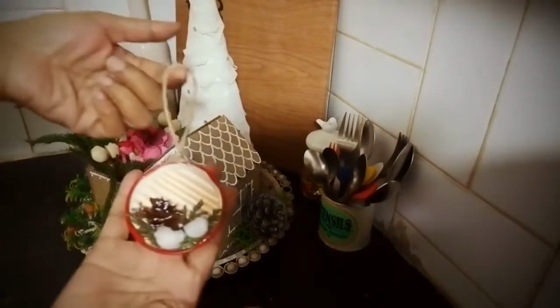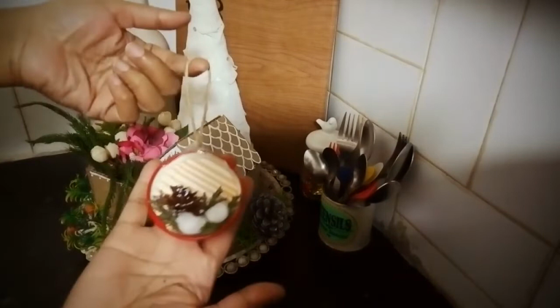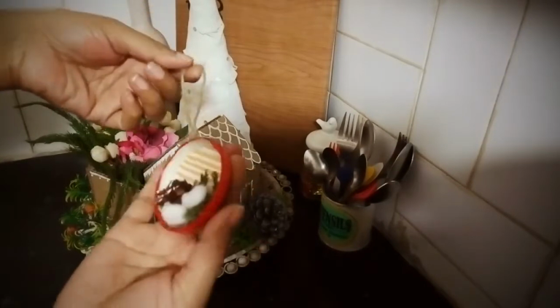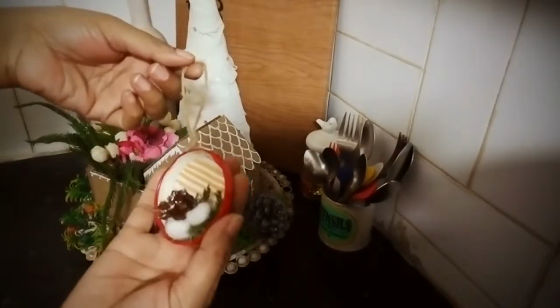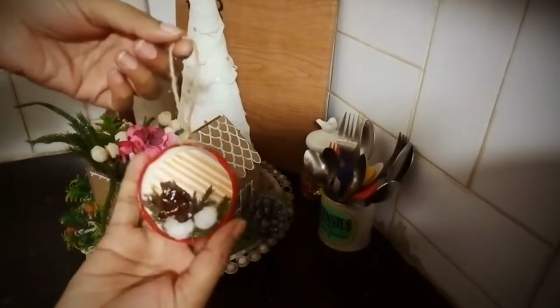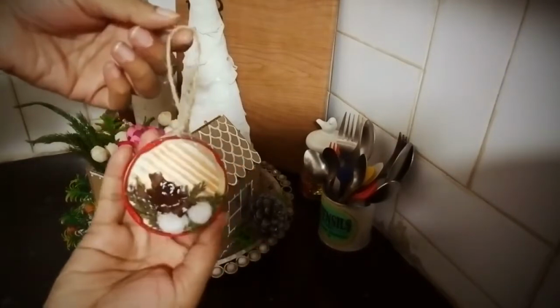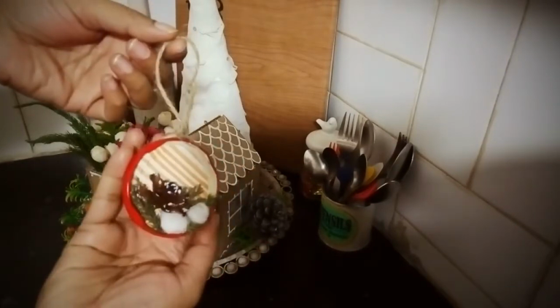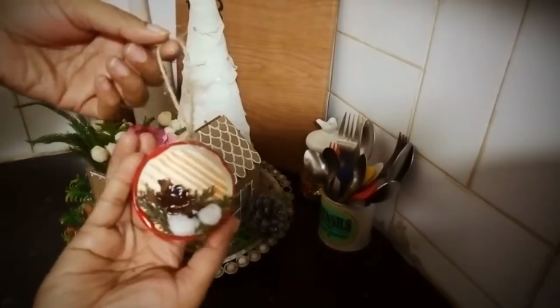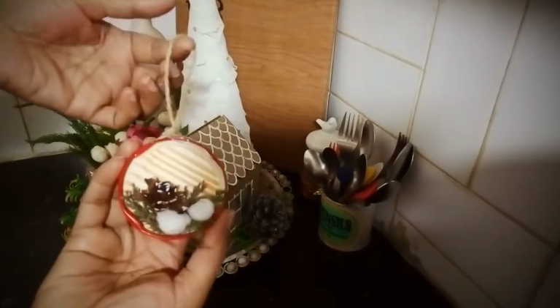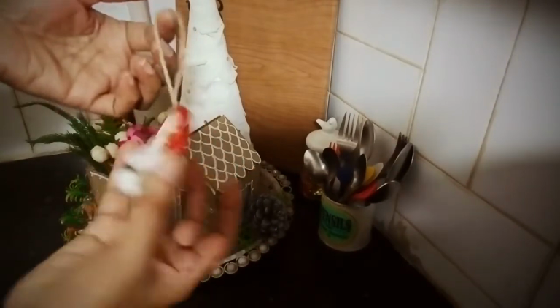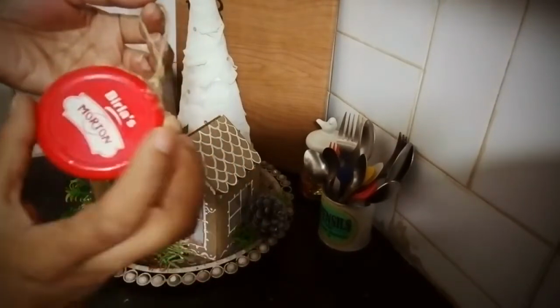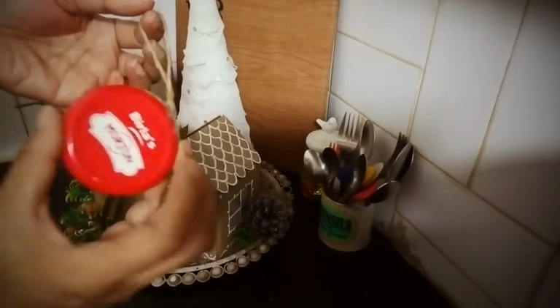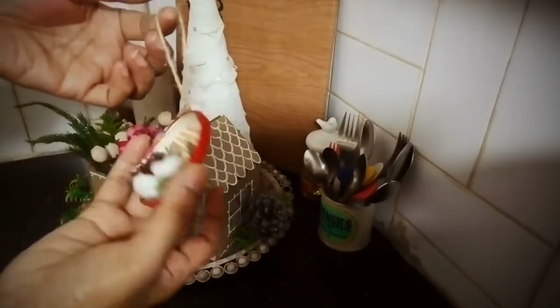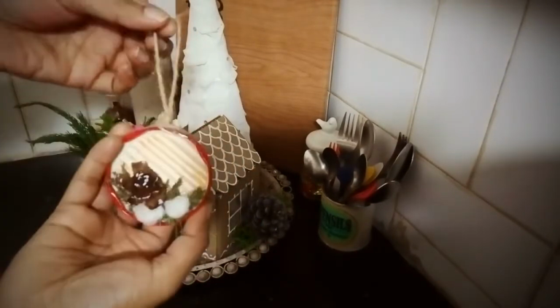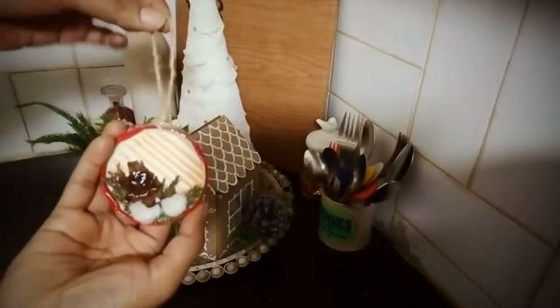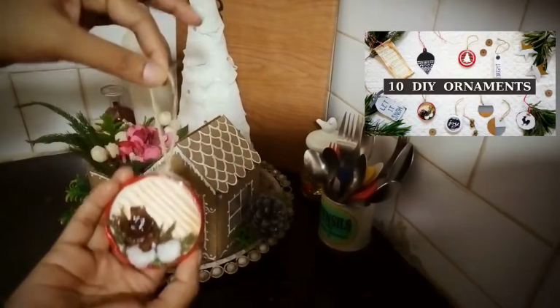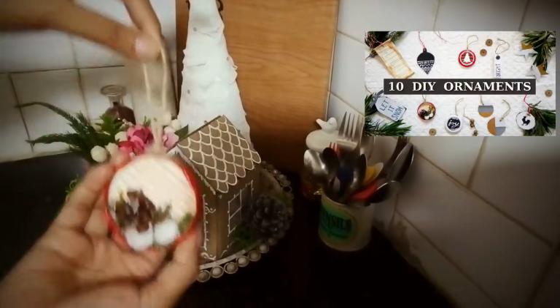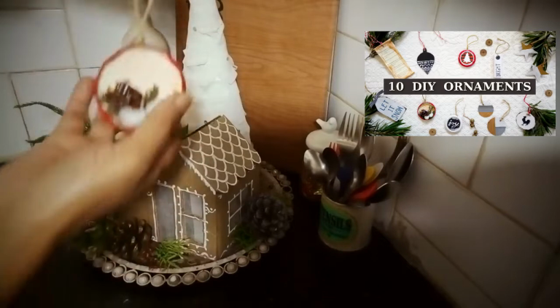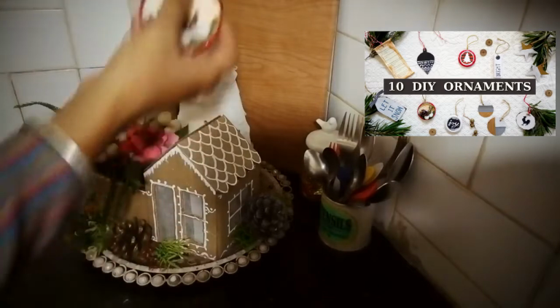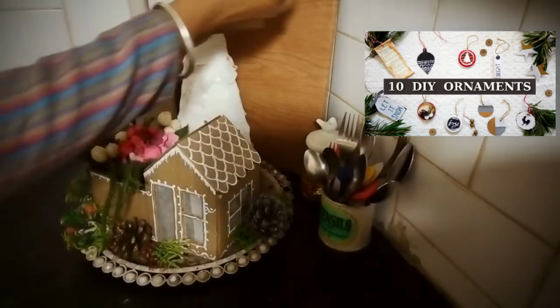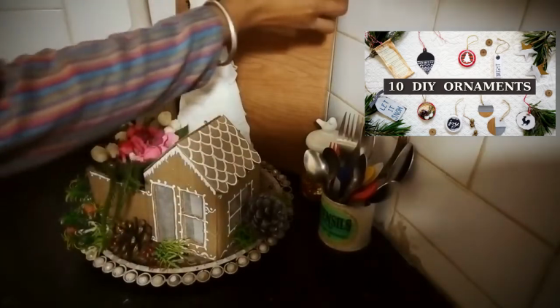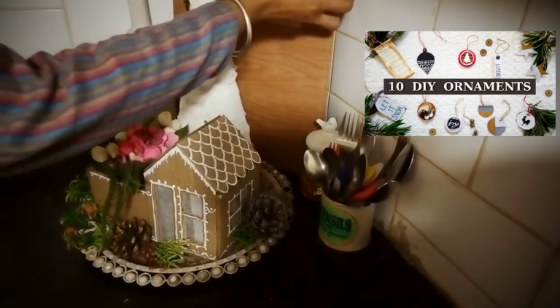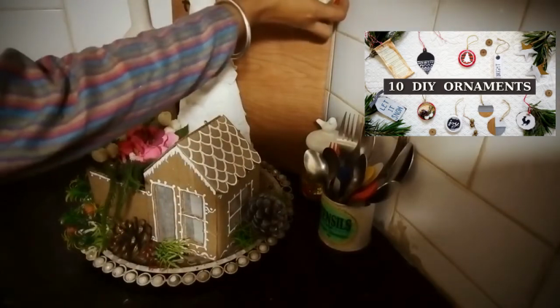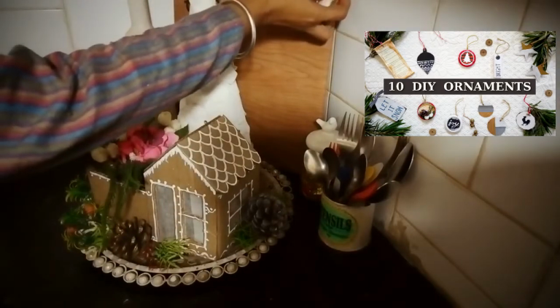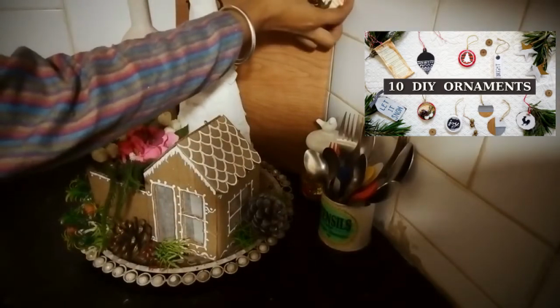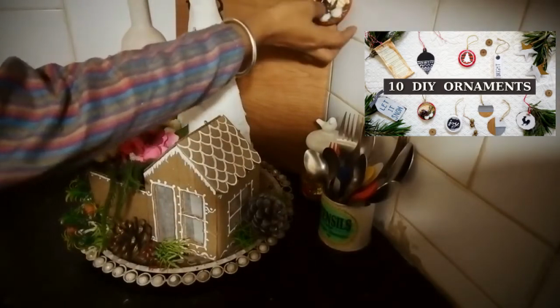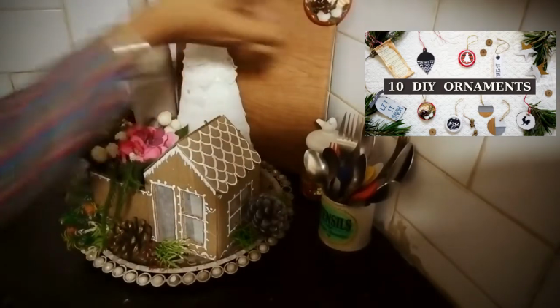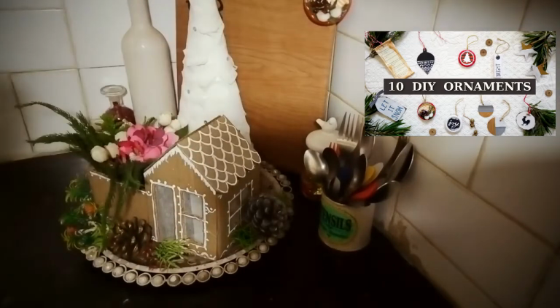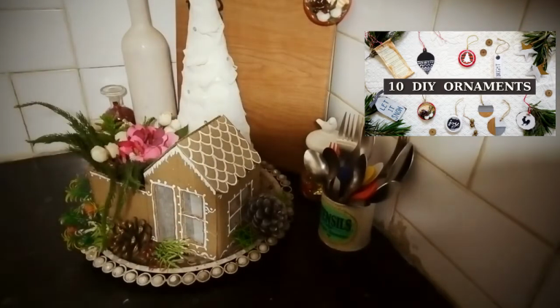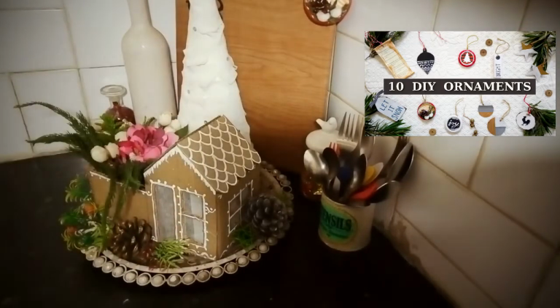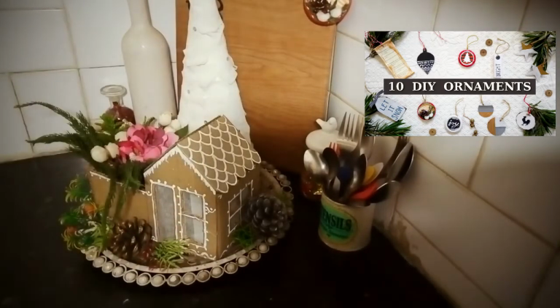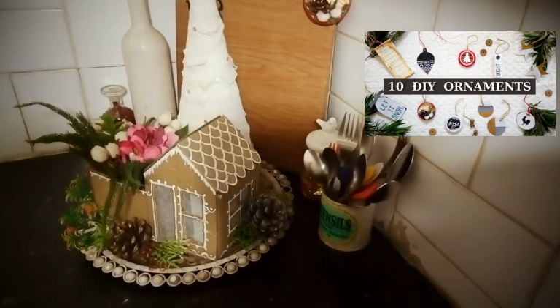Next I took this ornament that I made recently. This is made out of a recycled bell jar or mason jar lid. I love this cute little thing.